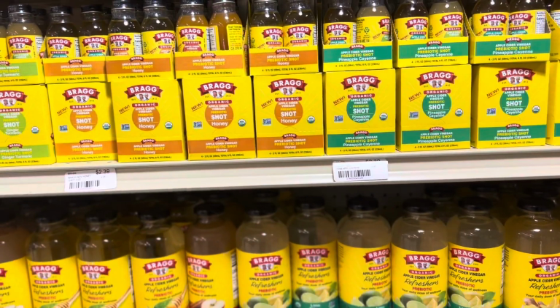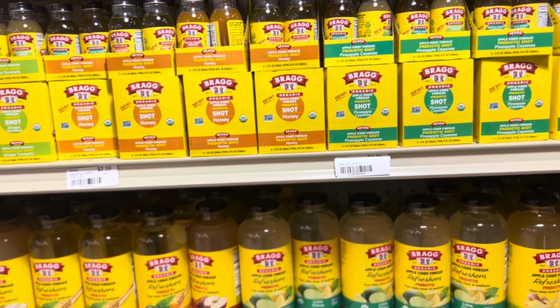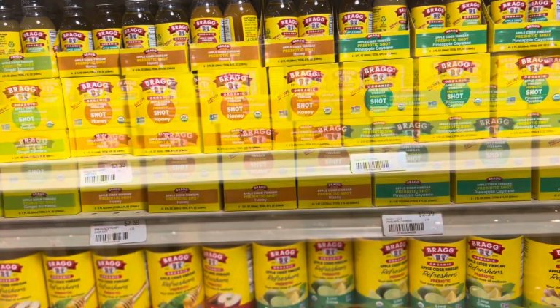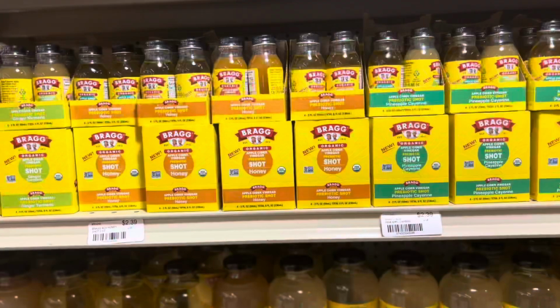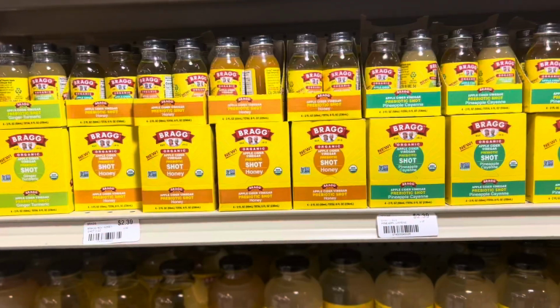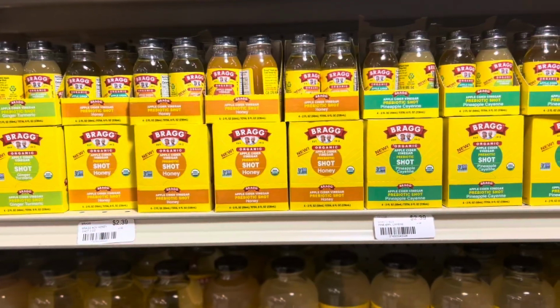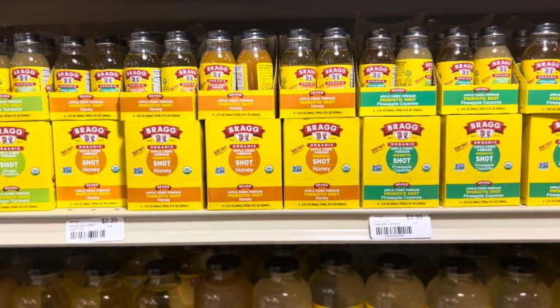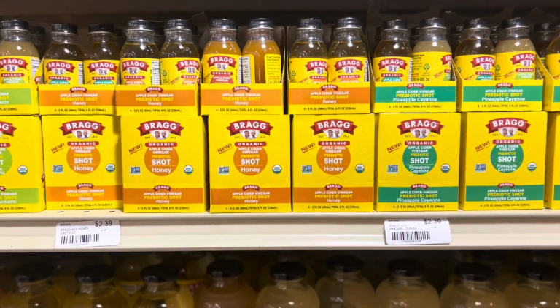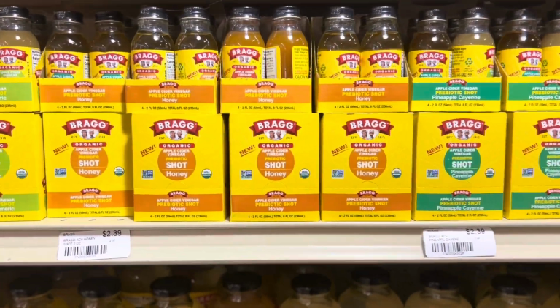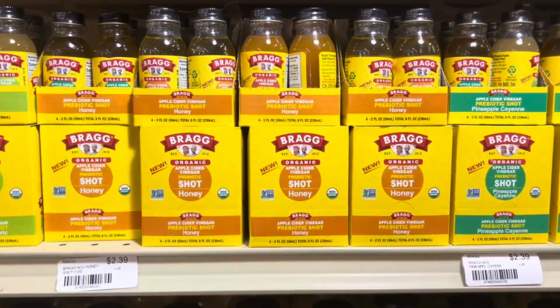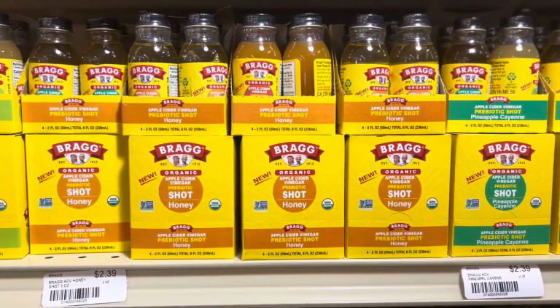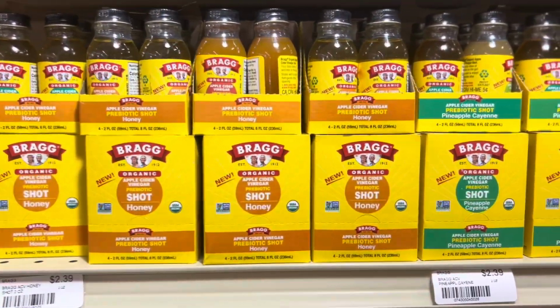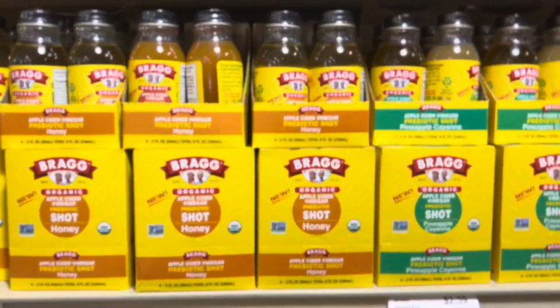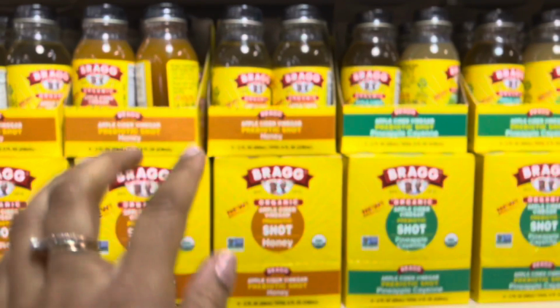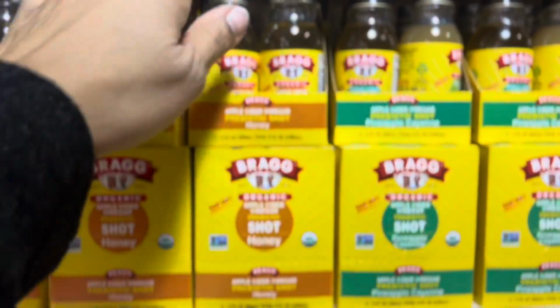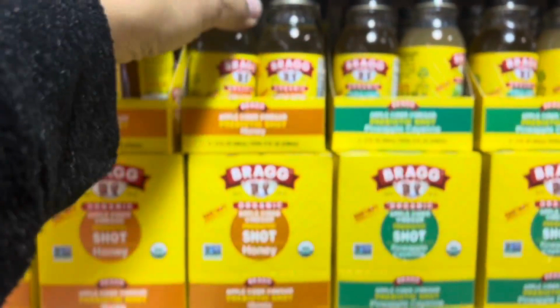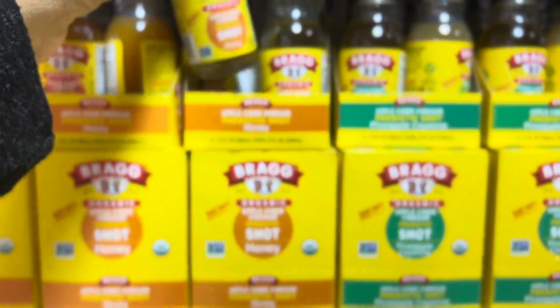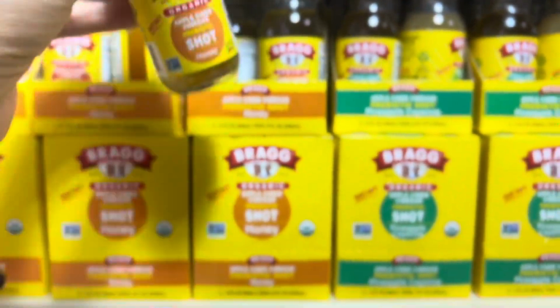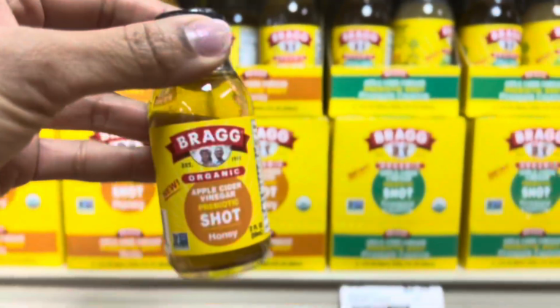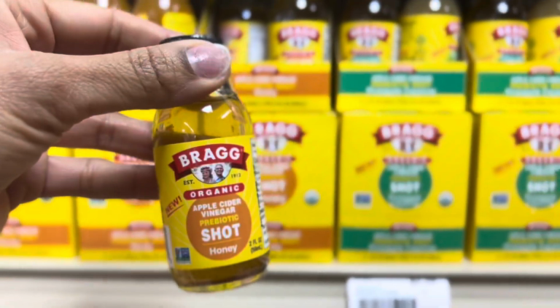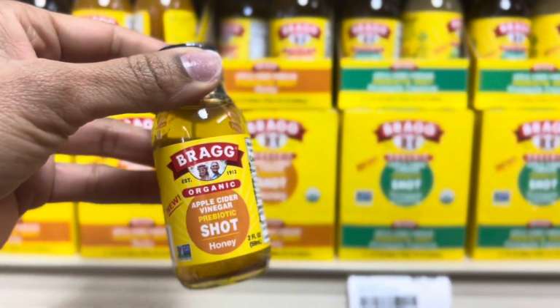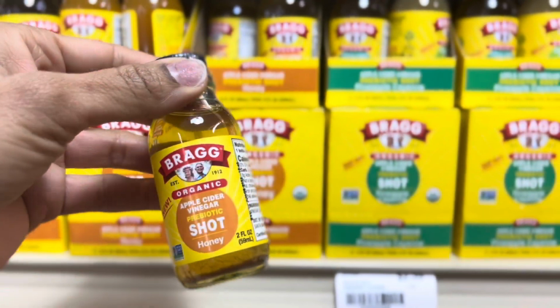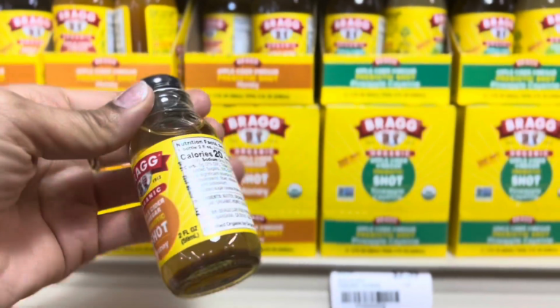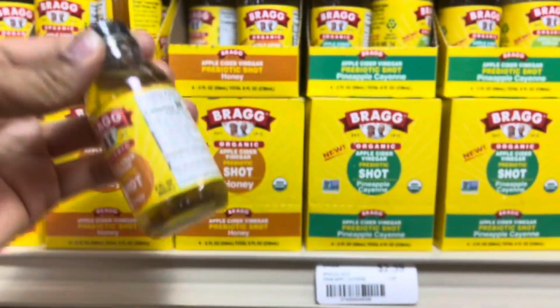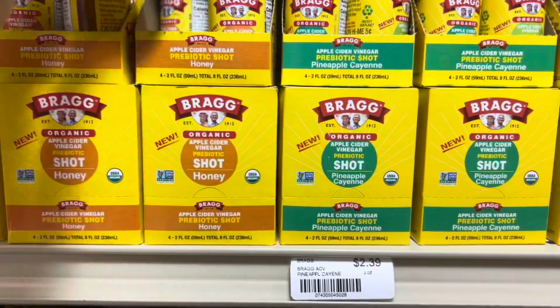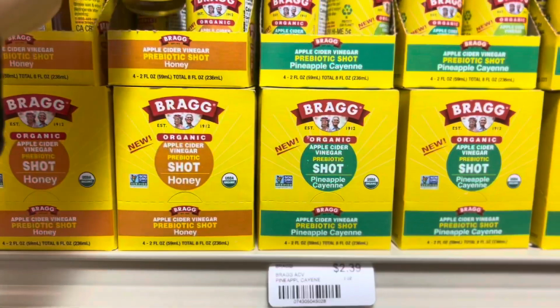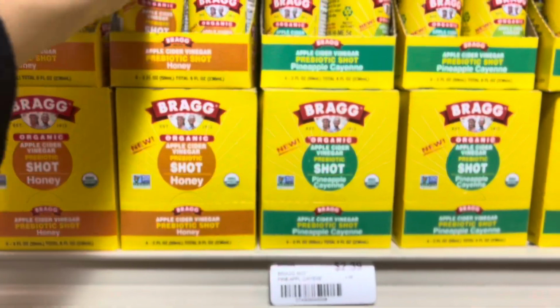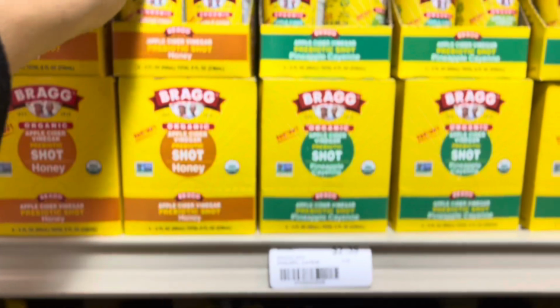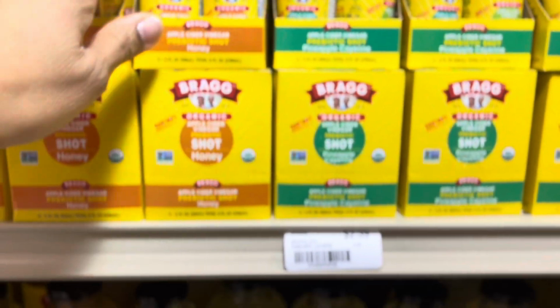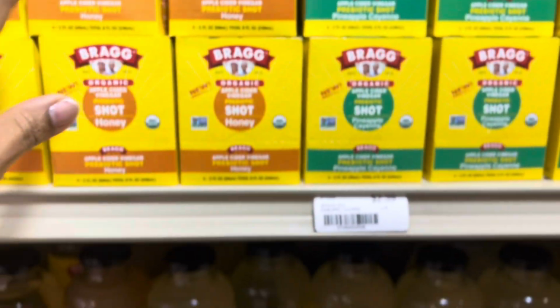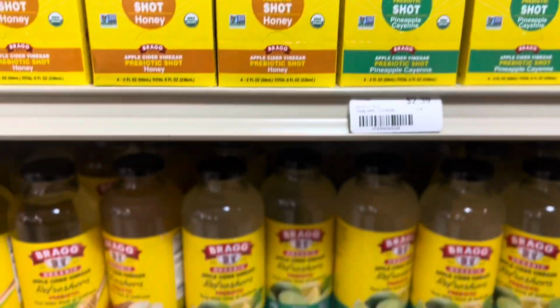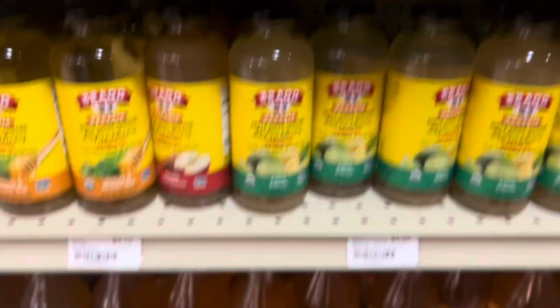Tamara, get over here — they have little mini shots of apple cider vinegar. I've never seen these before, like little pillows or anything like that.